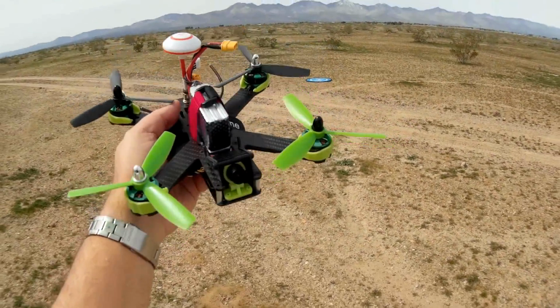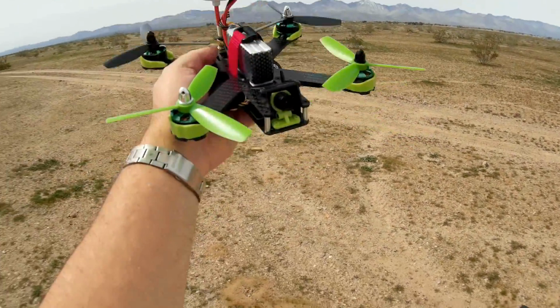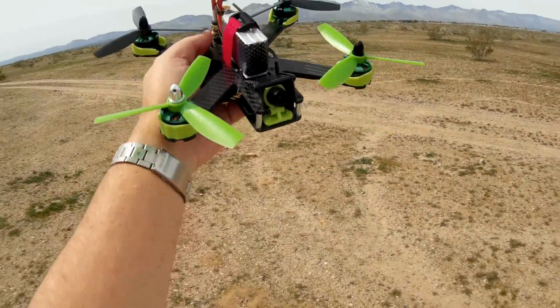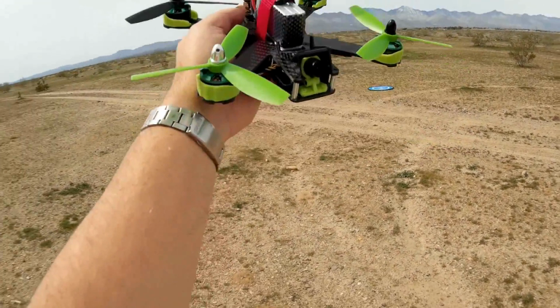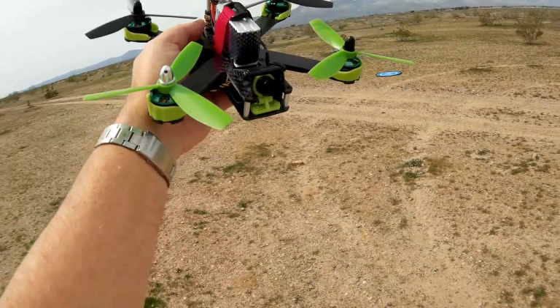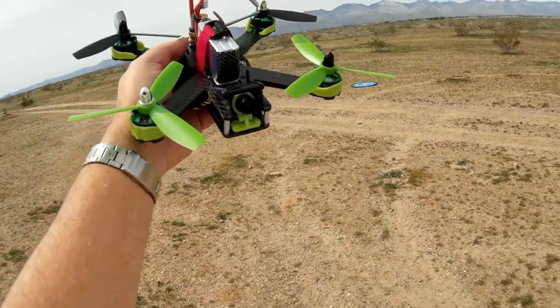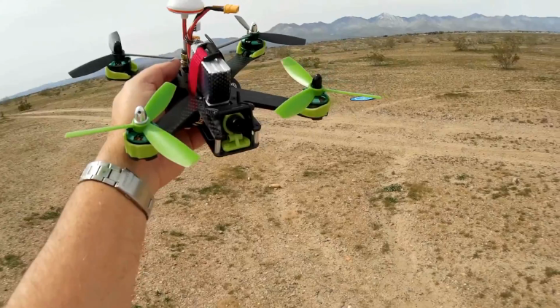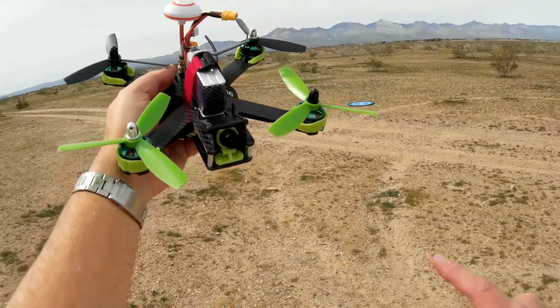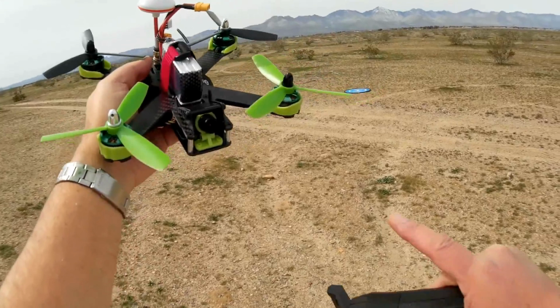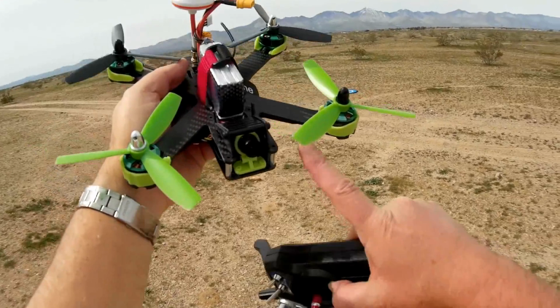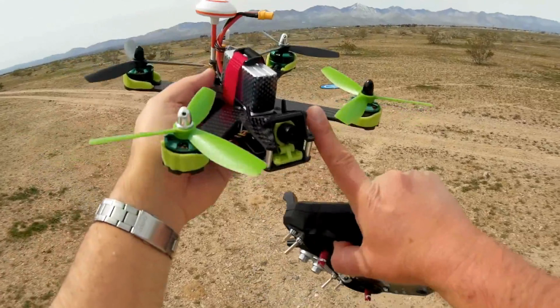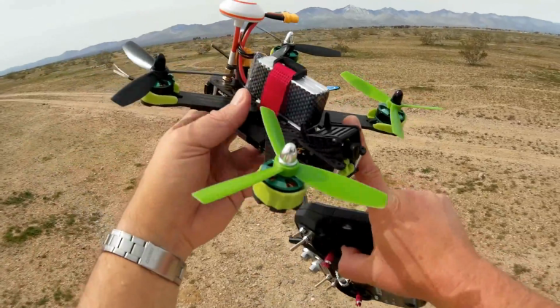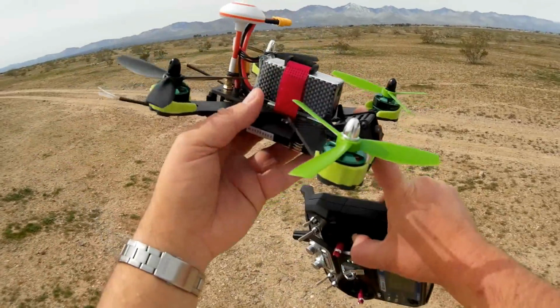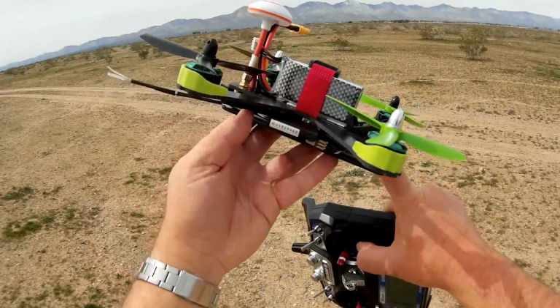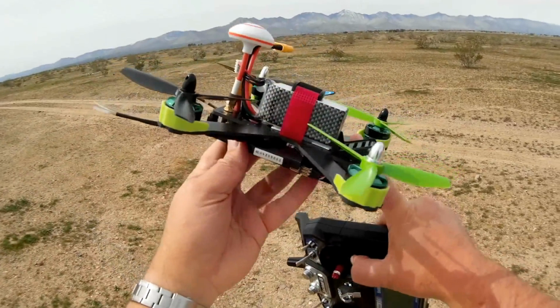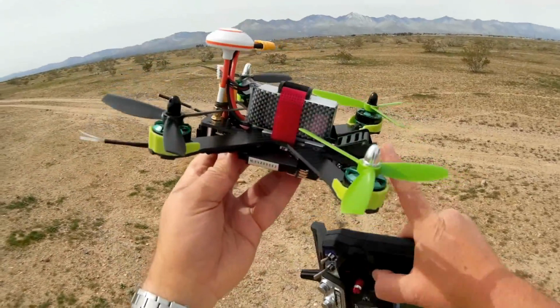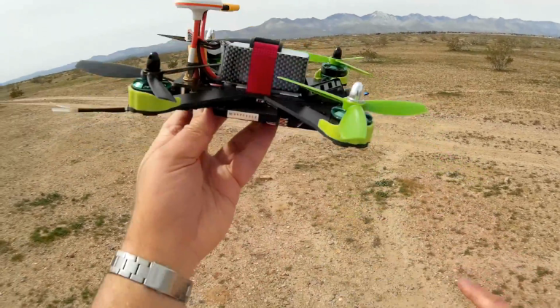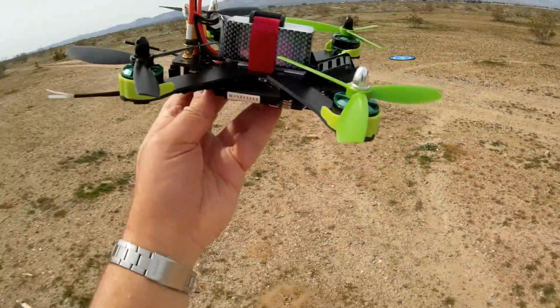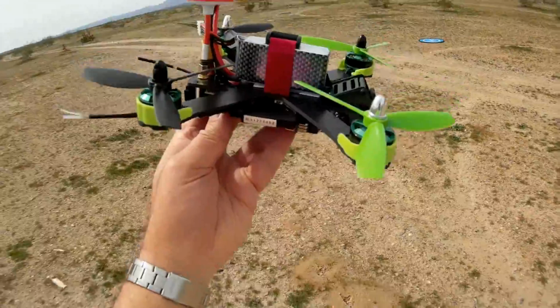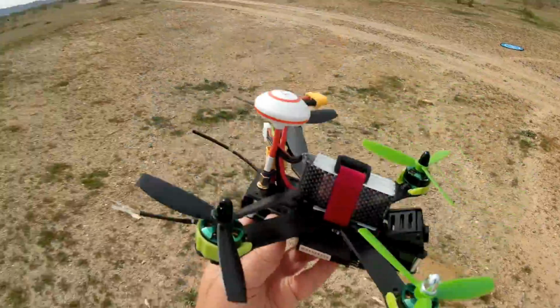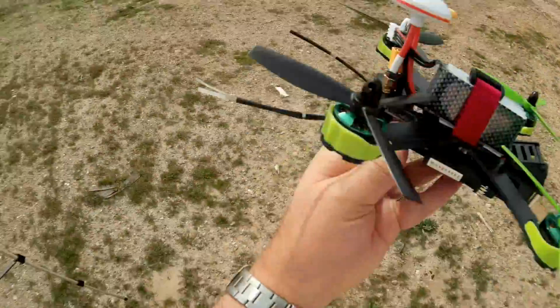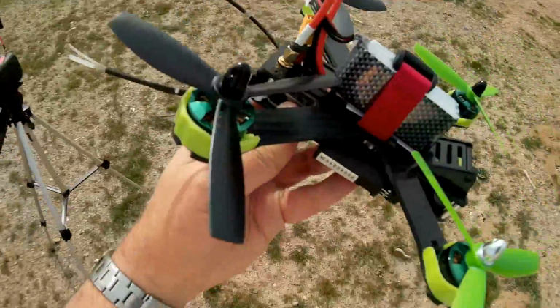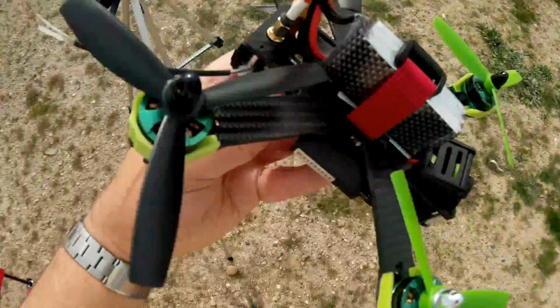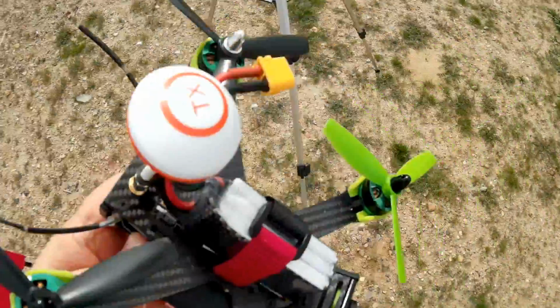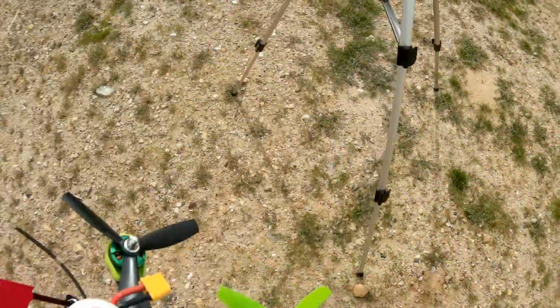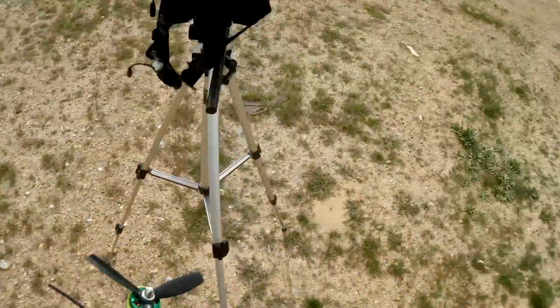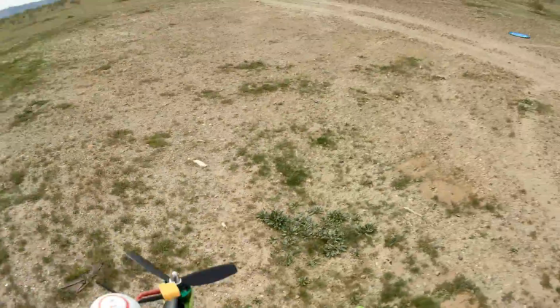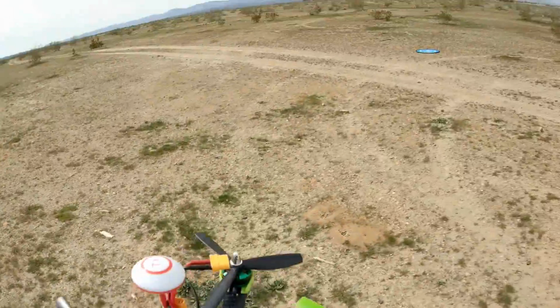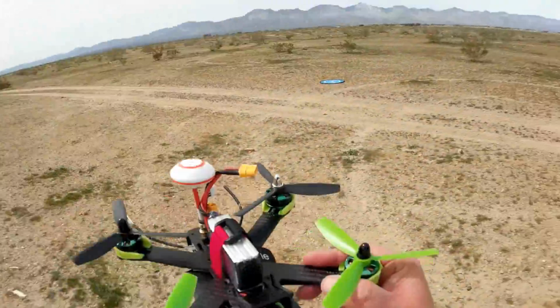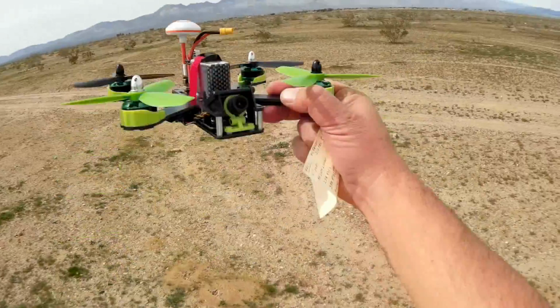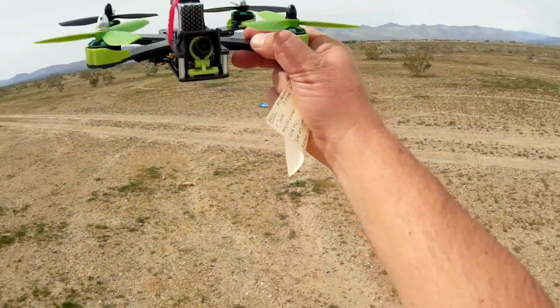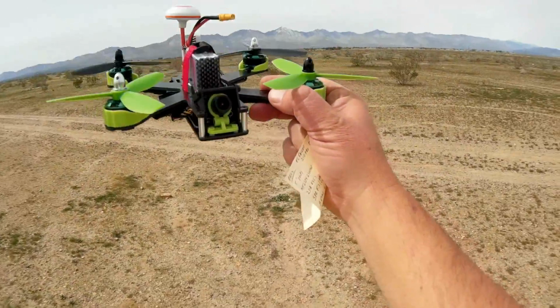On the original 210, it also had on-screen display. Unfortunately, this one does not have that, so those are the two big differences I've seen so far. Other than that, there are design differences in the quadcopter itself, so let's go over it from the front to the back.